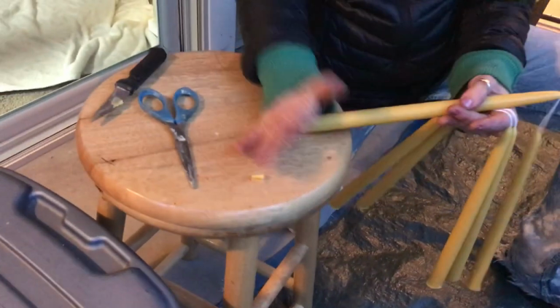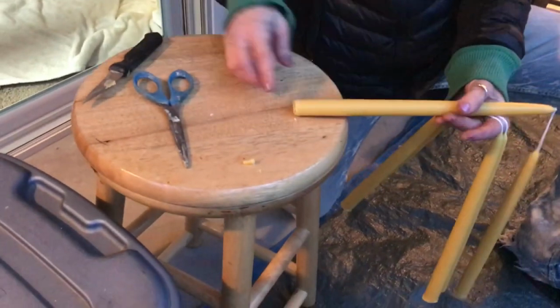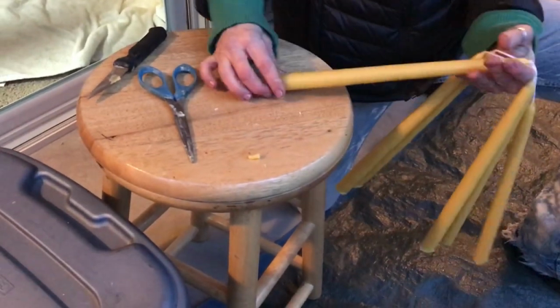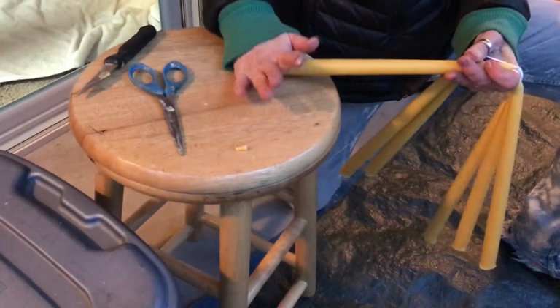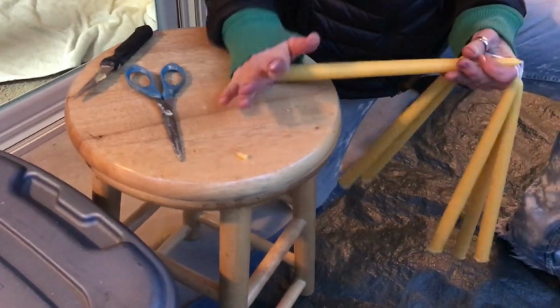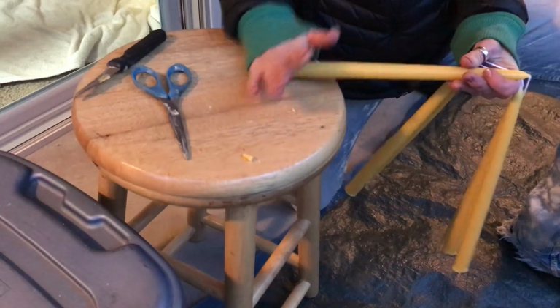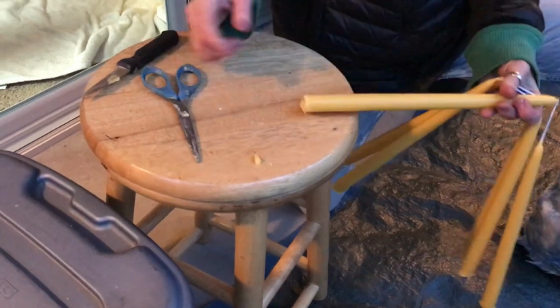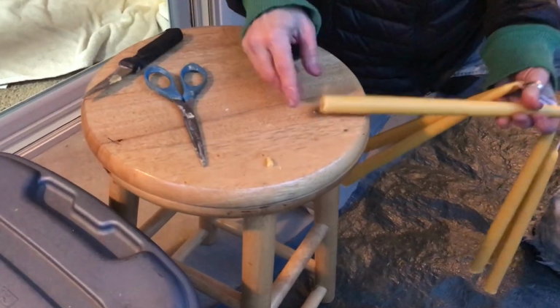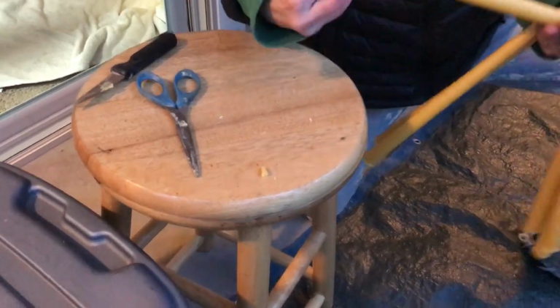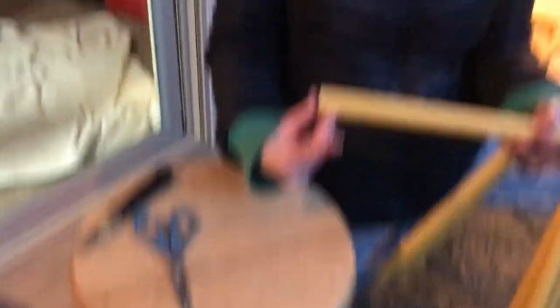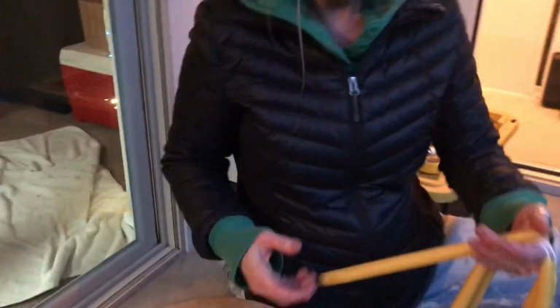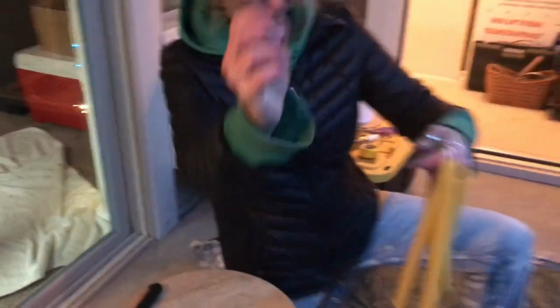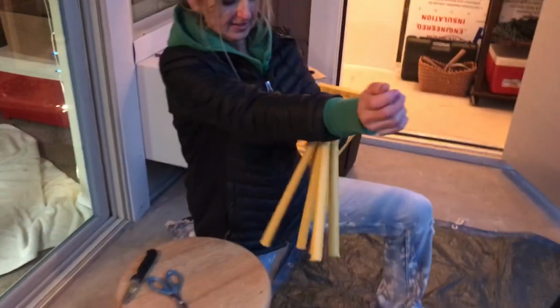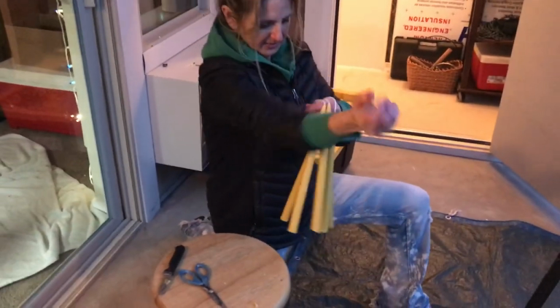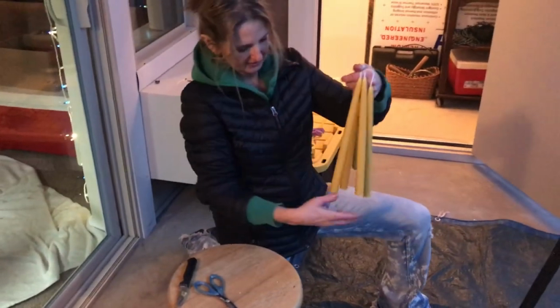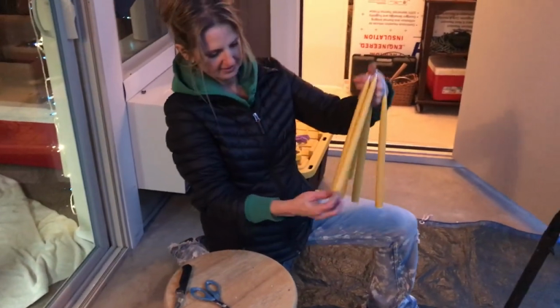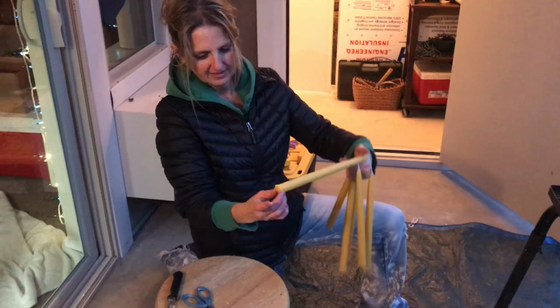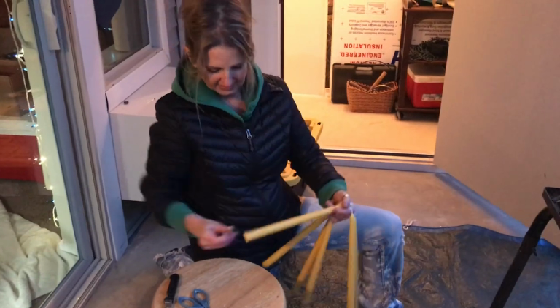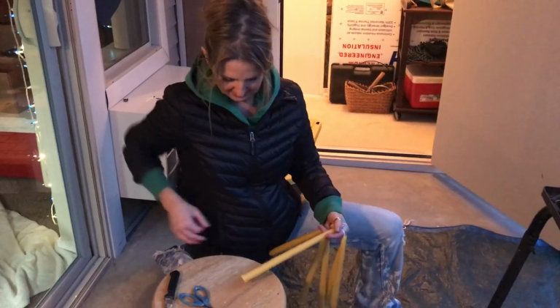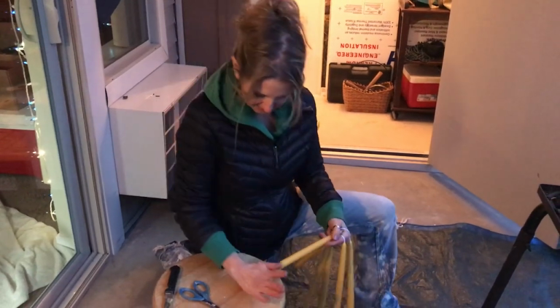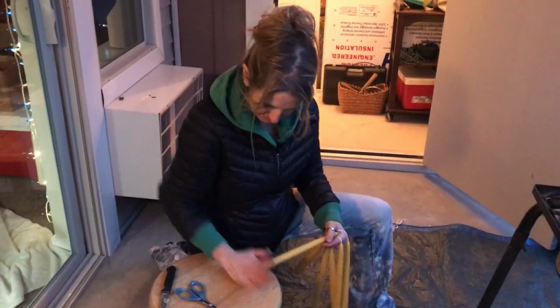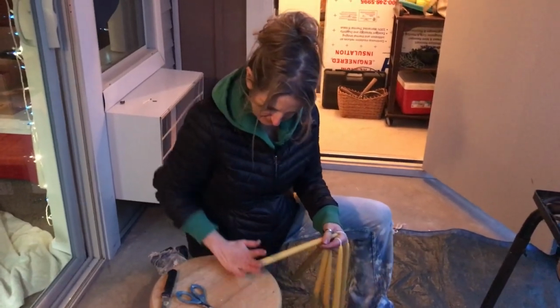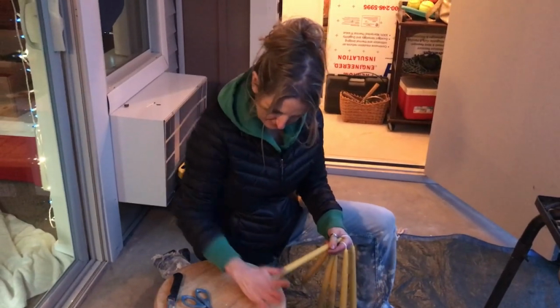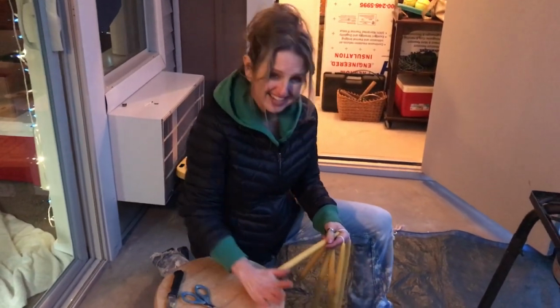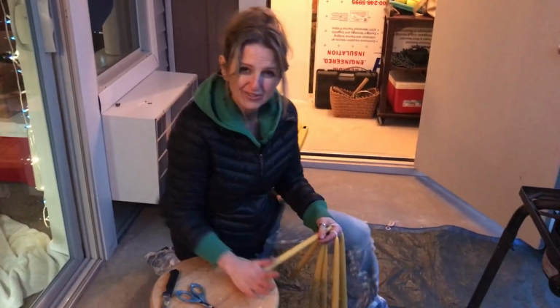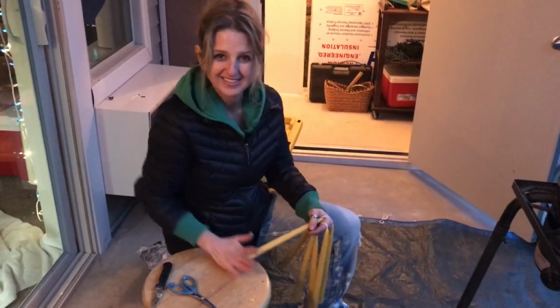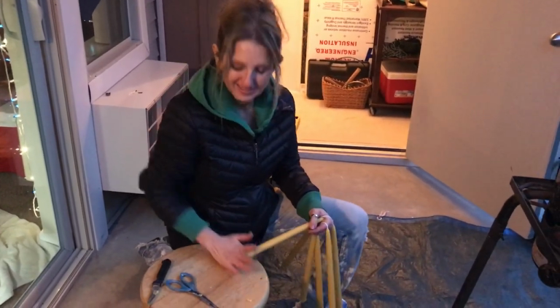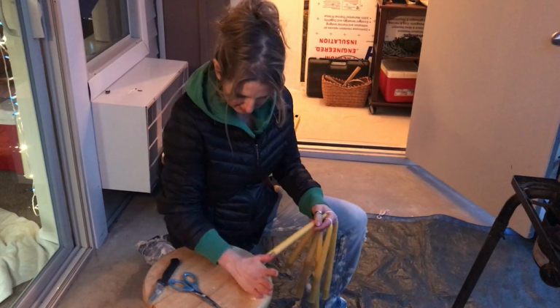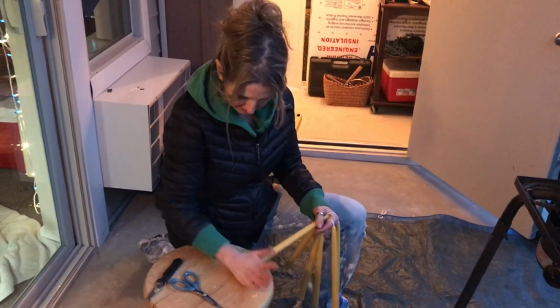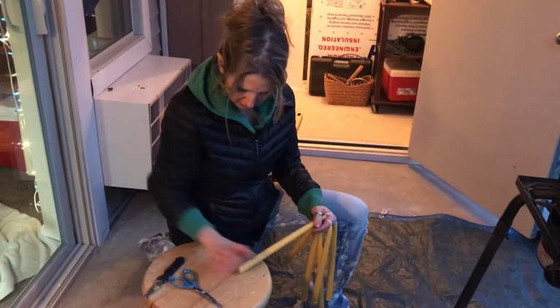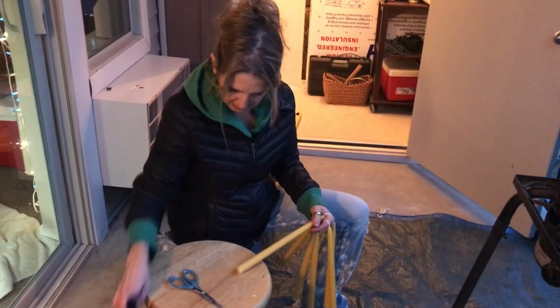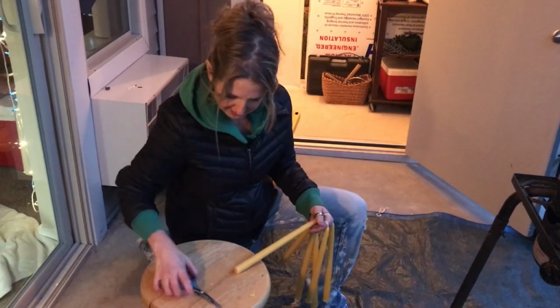It works a whole lot better when it's warm, but I can kind of take the edge off the bottom — otherwise you have this rough edge like this. It's kind of cold out here so it got cold pretty fast.